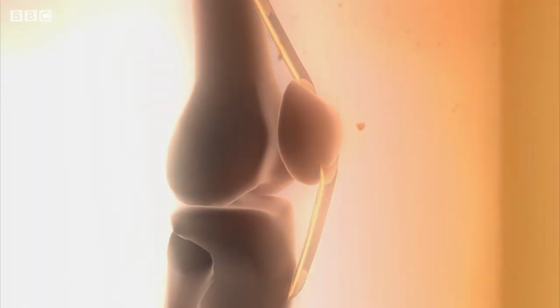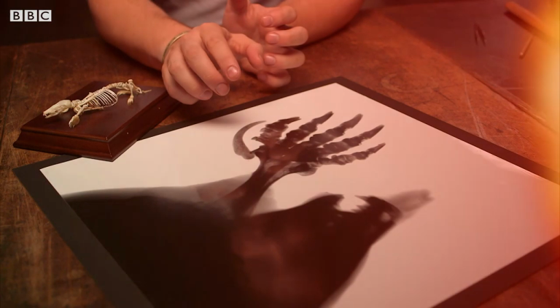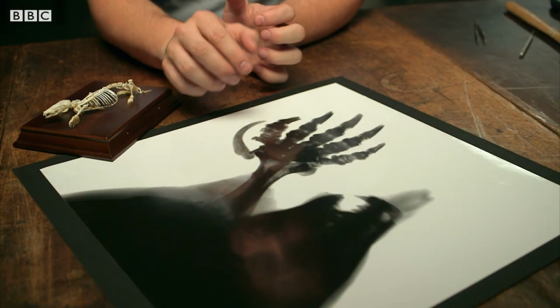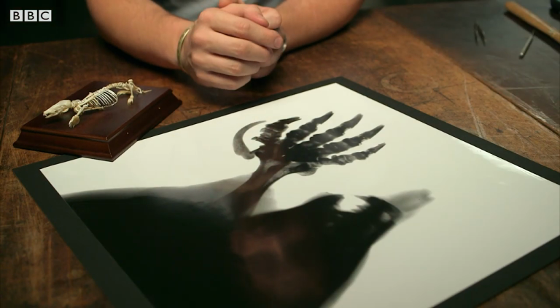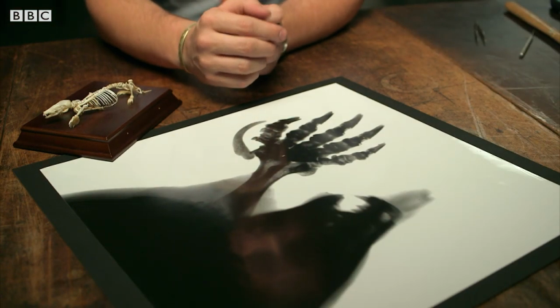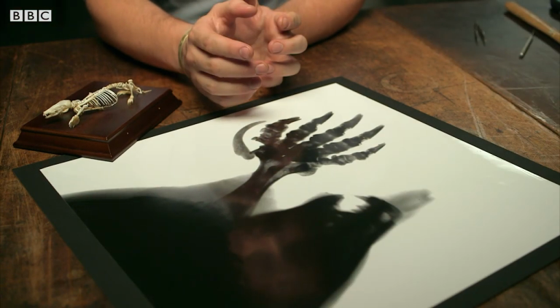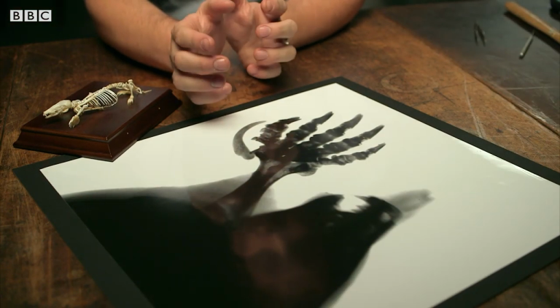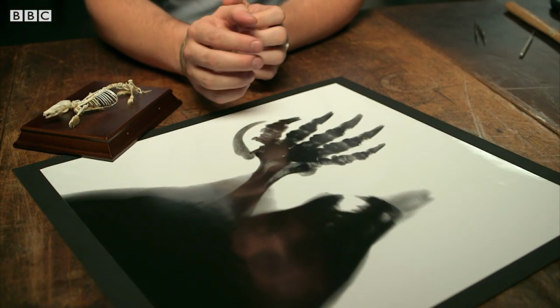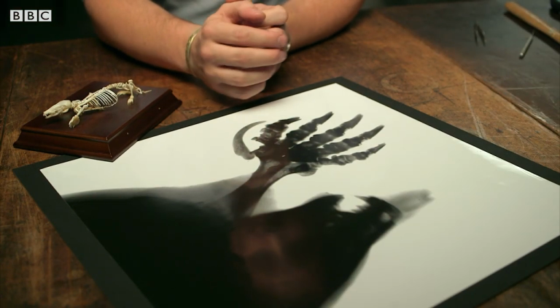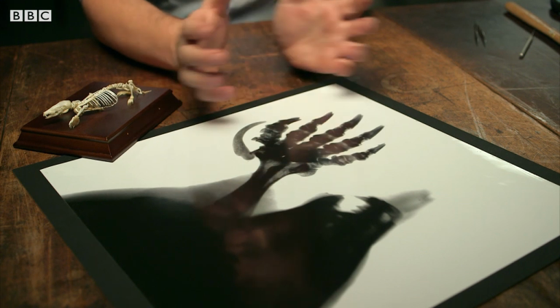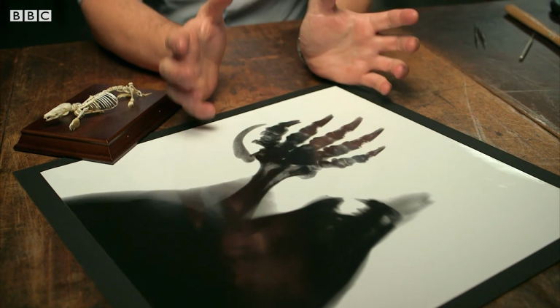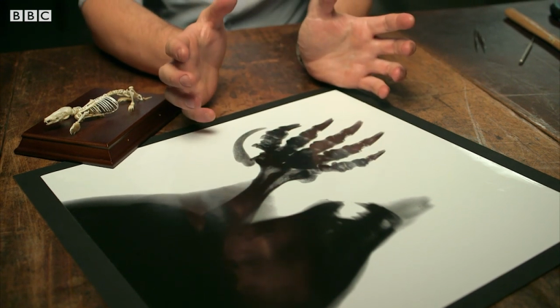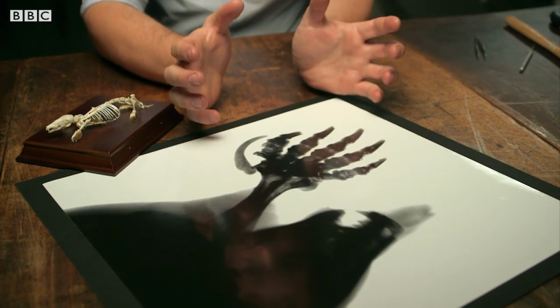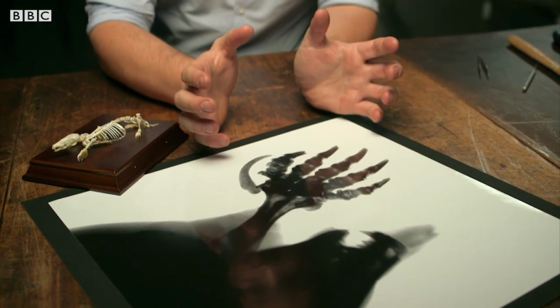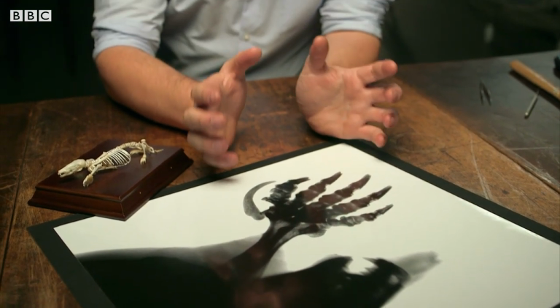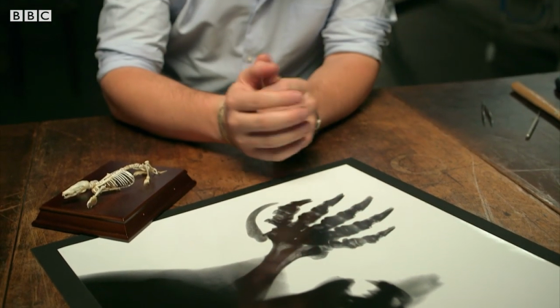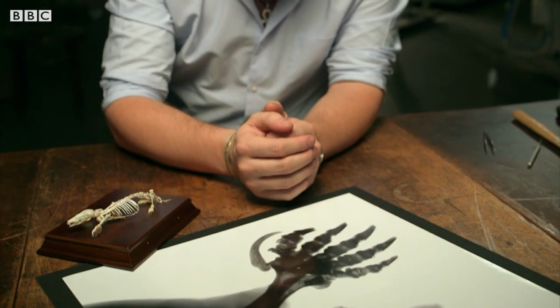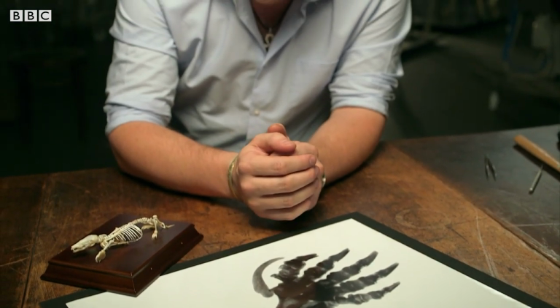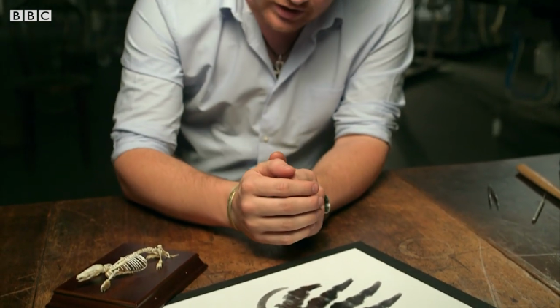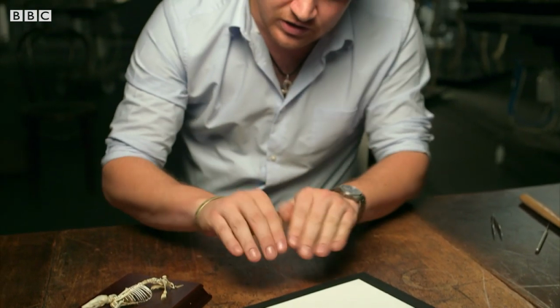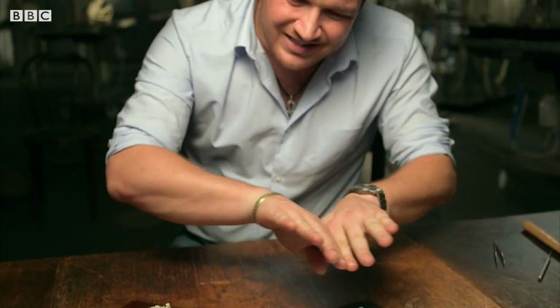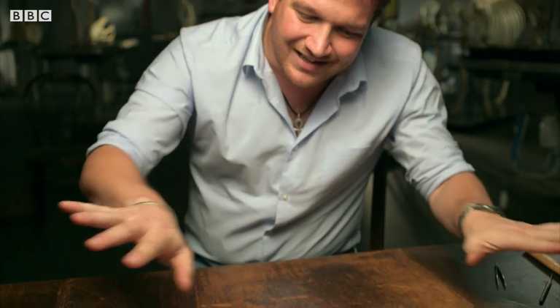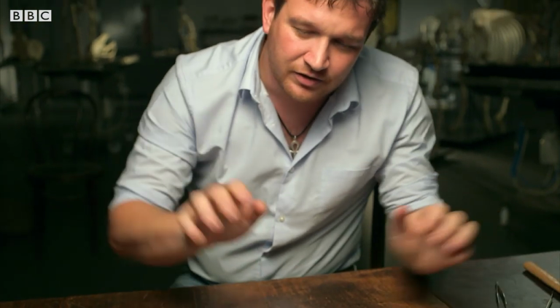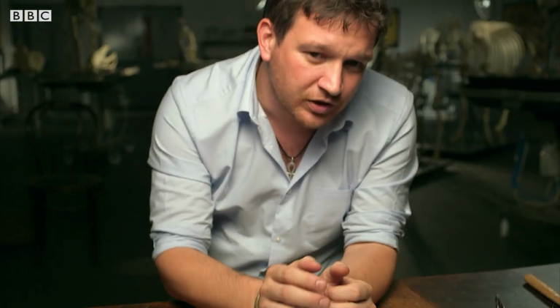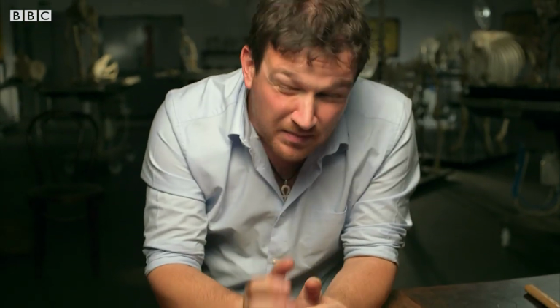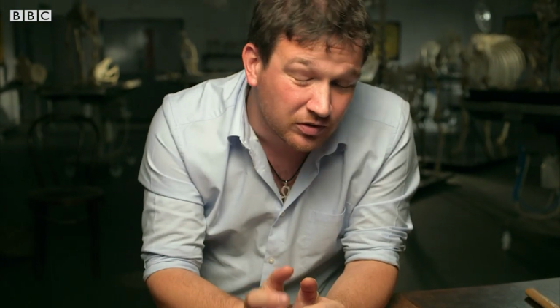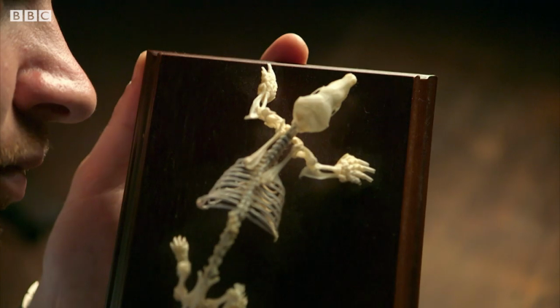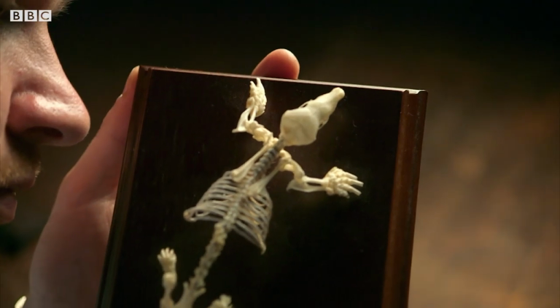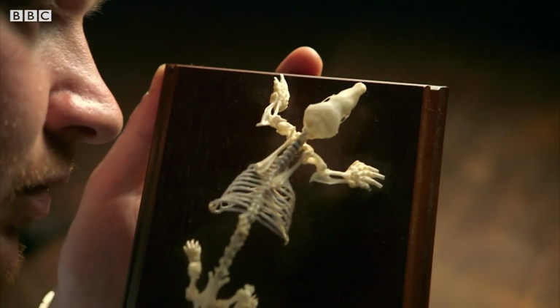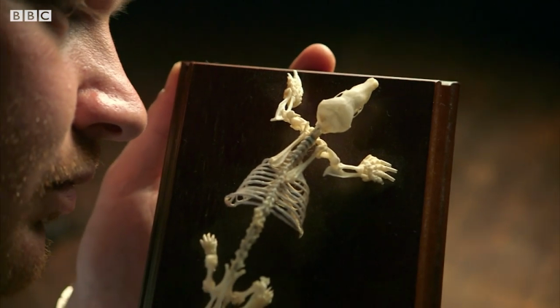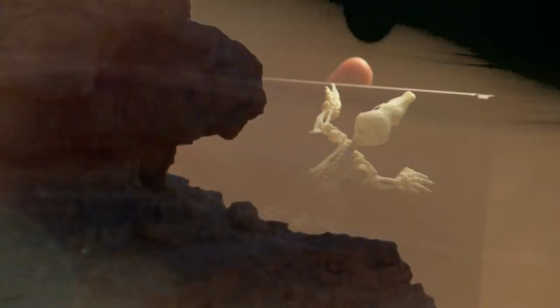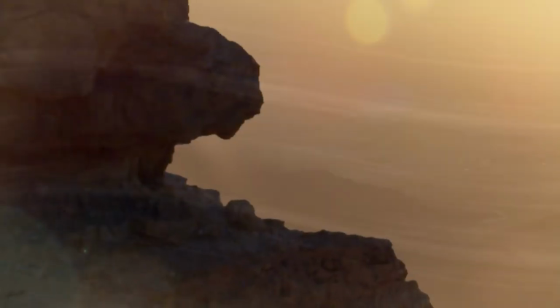This sesamoid bone has evolved to massively increase the surface area of the mole's hand, allowing it to dig through the soil much more effectively.